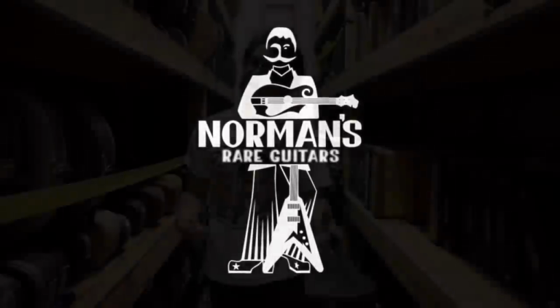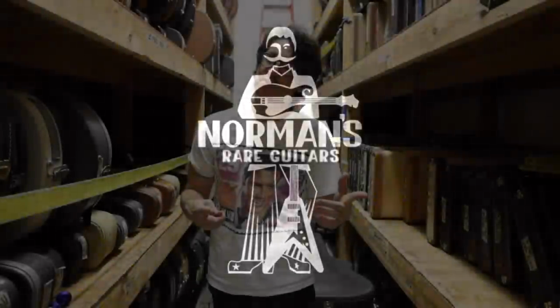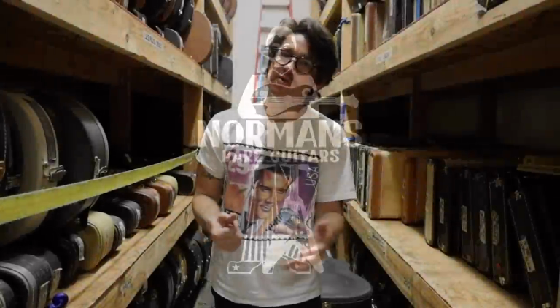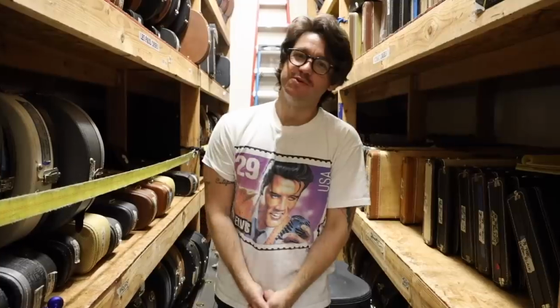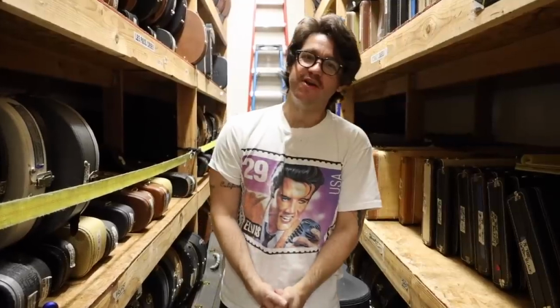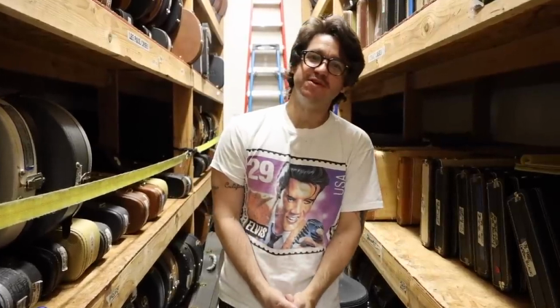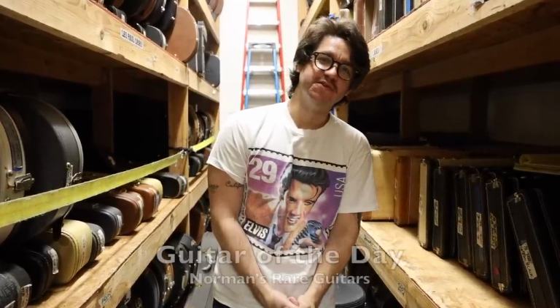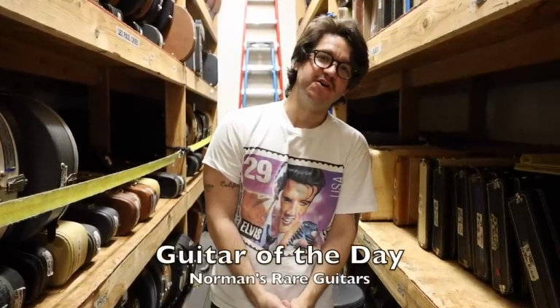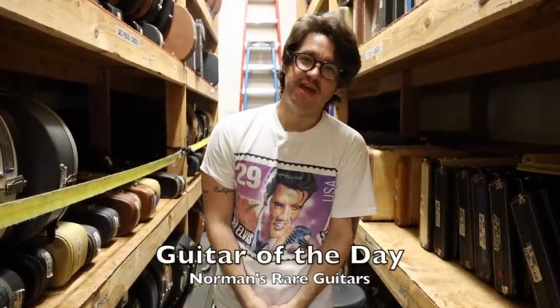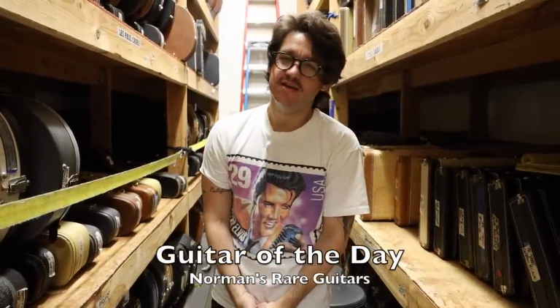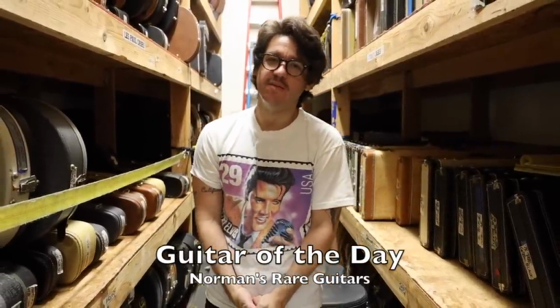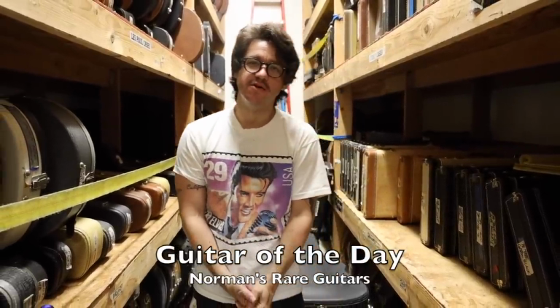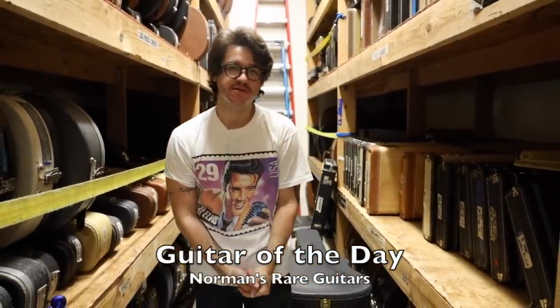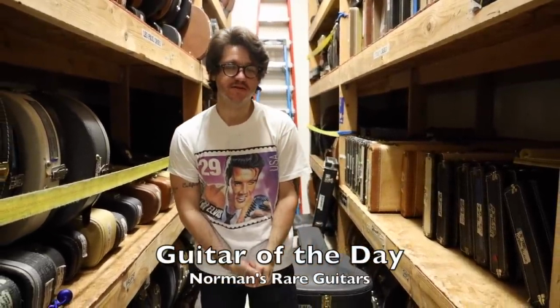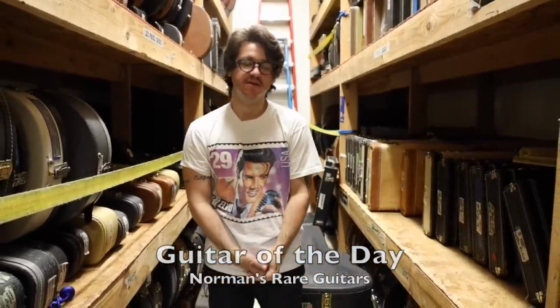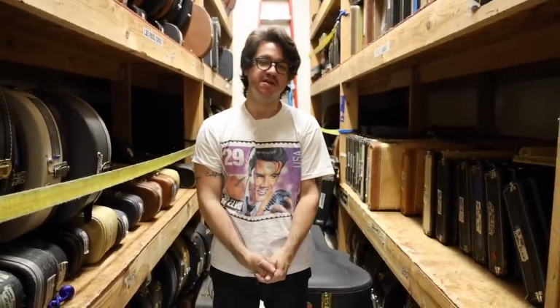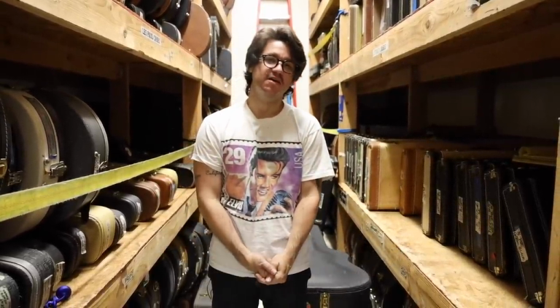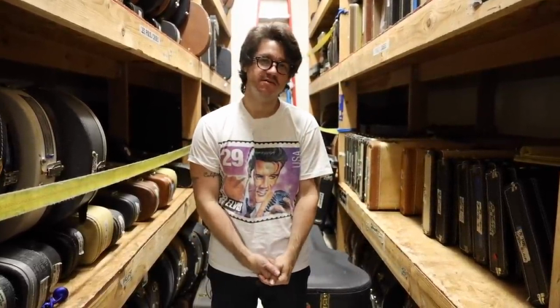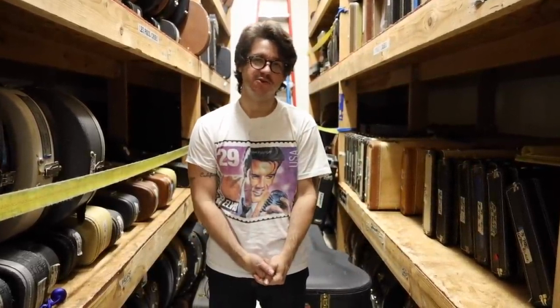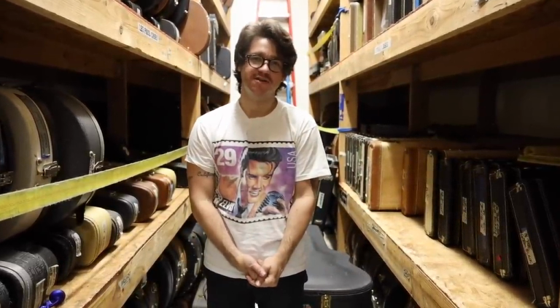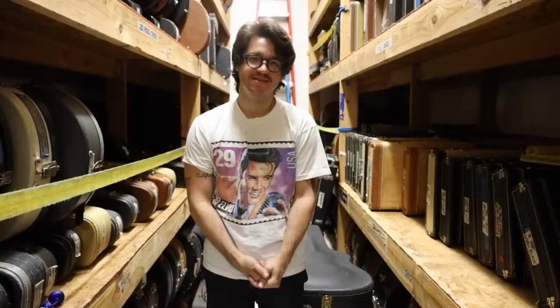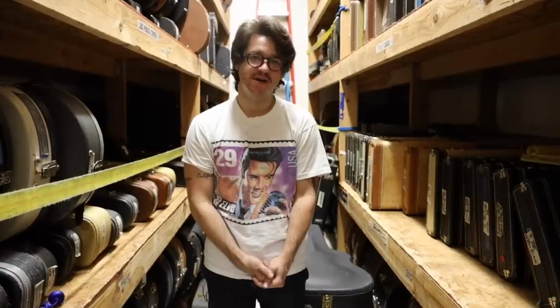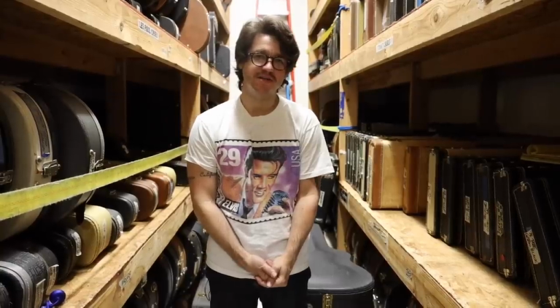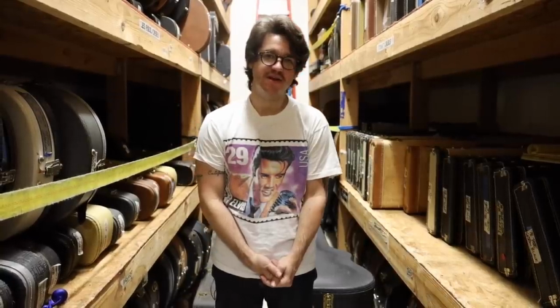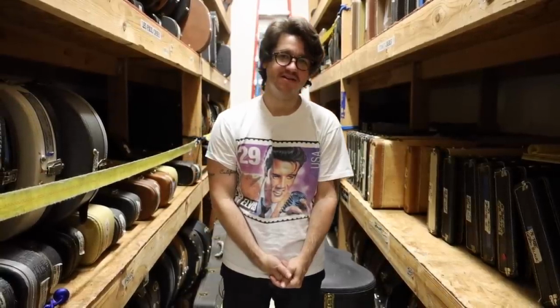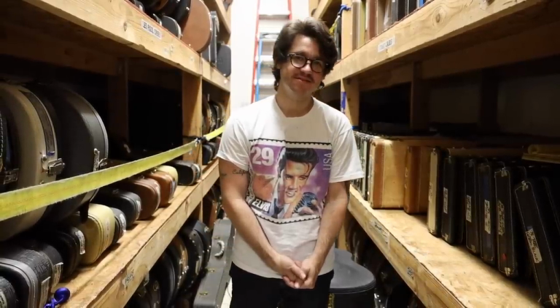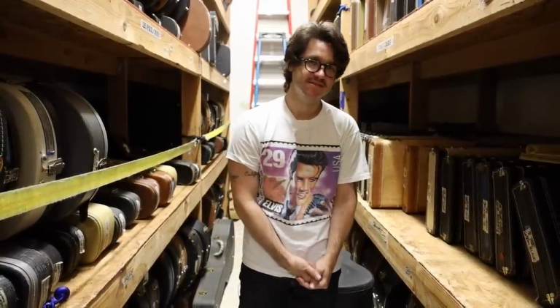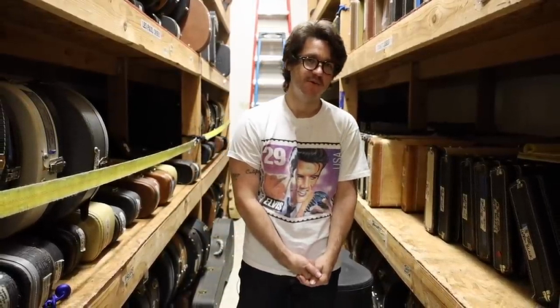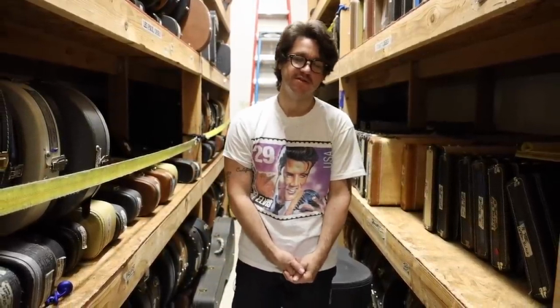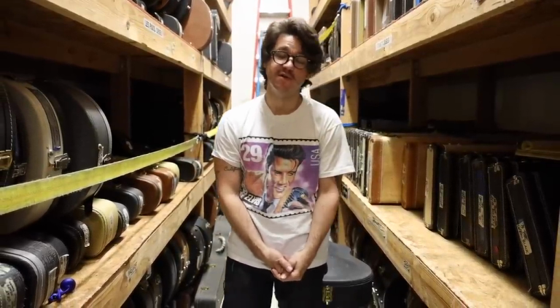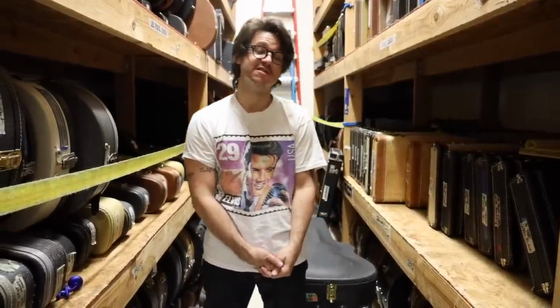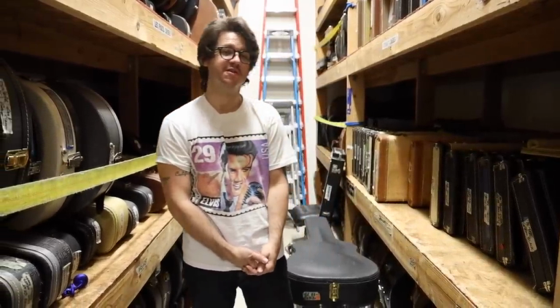Here we are. Welcome to another episode of Guitar of the Day. I'm your host of the day, du jour, Todd Weisenbaker, and with you as always is Garth.